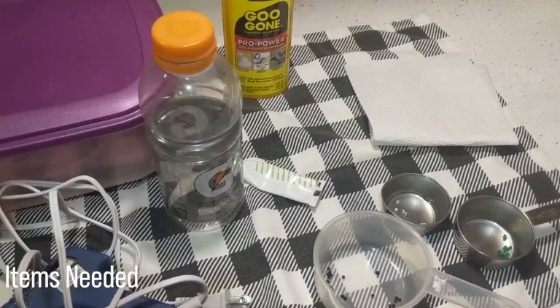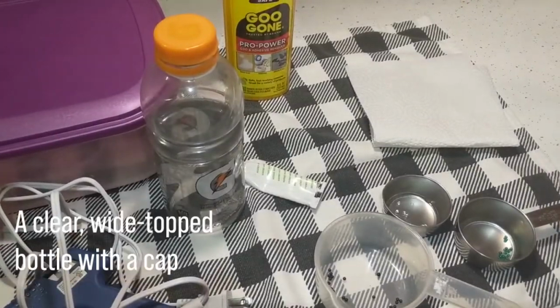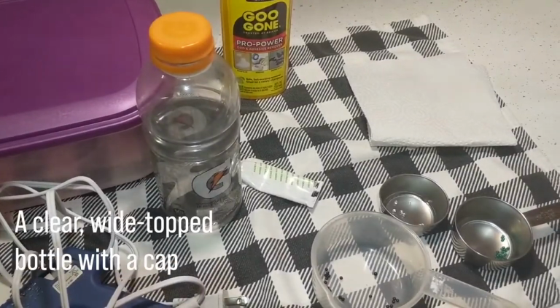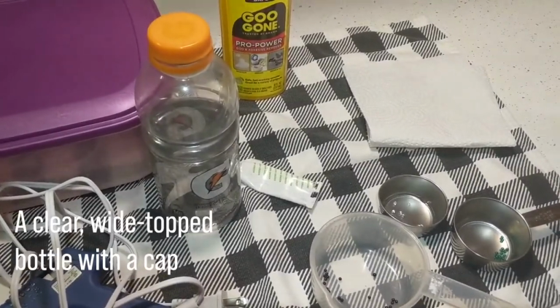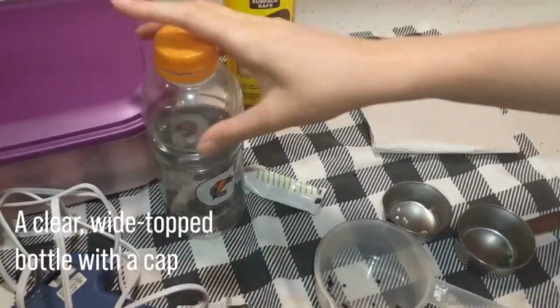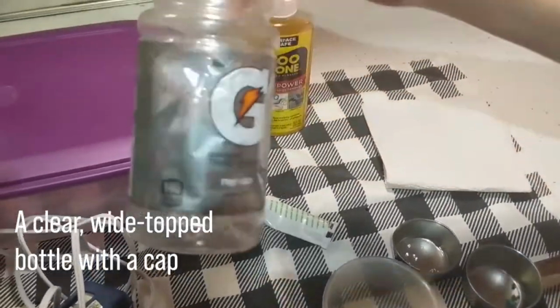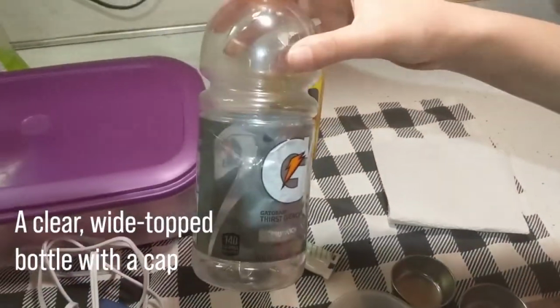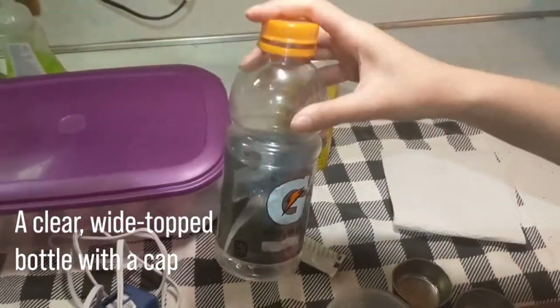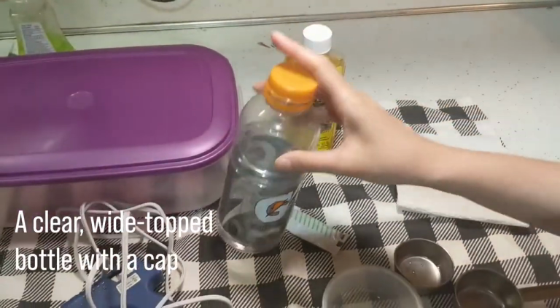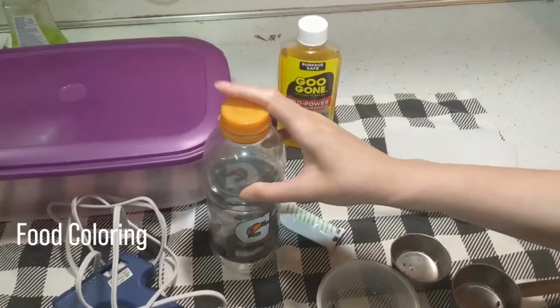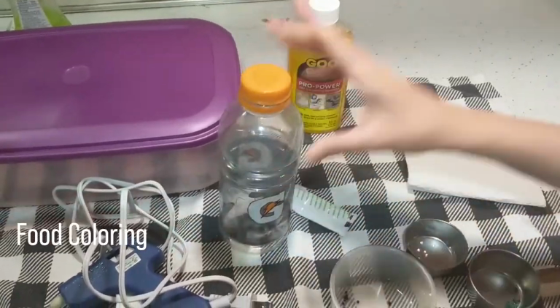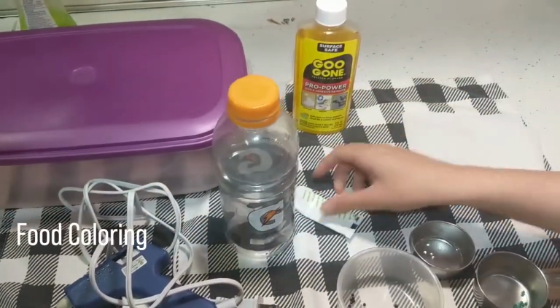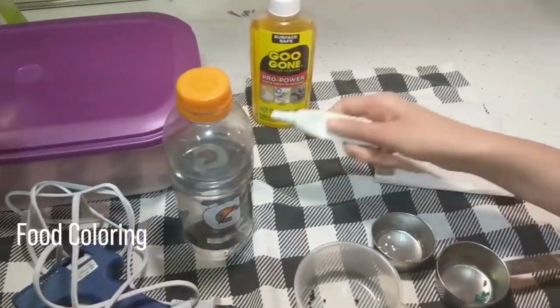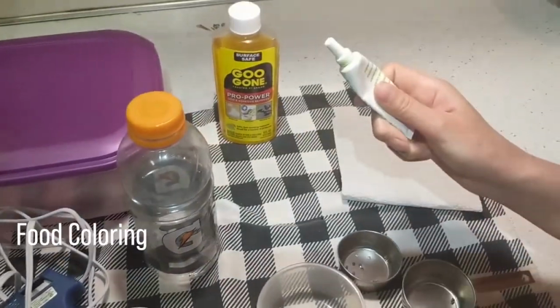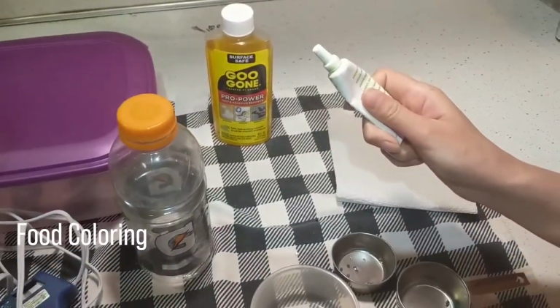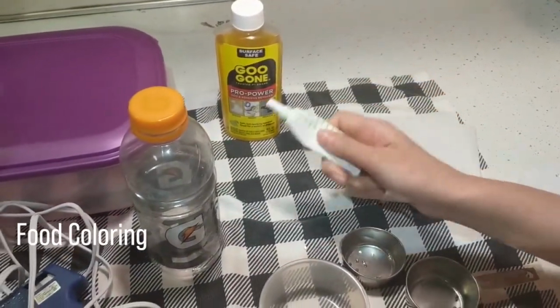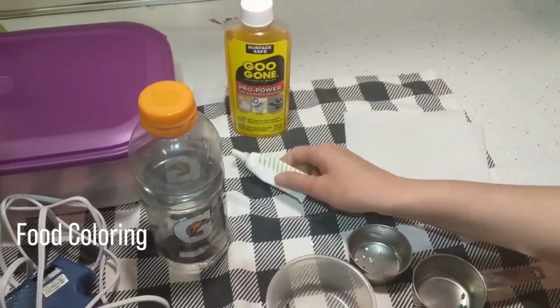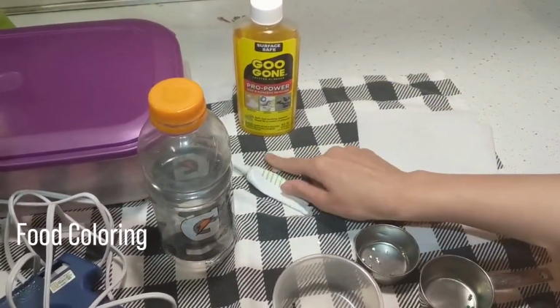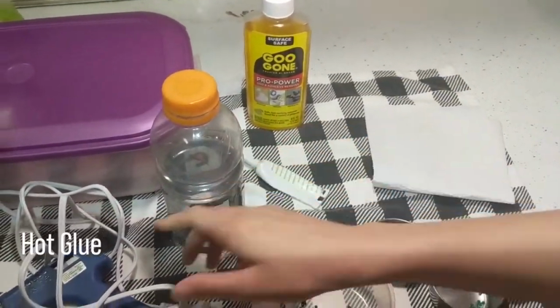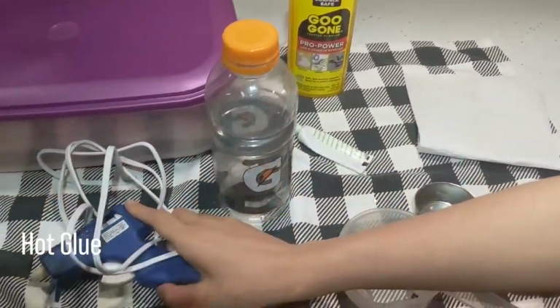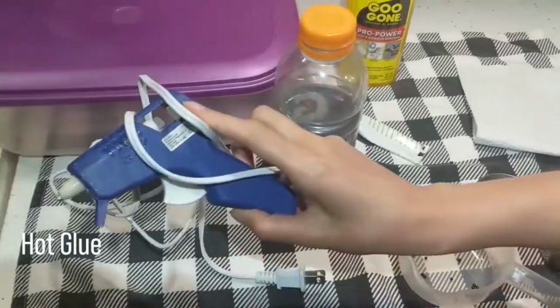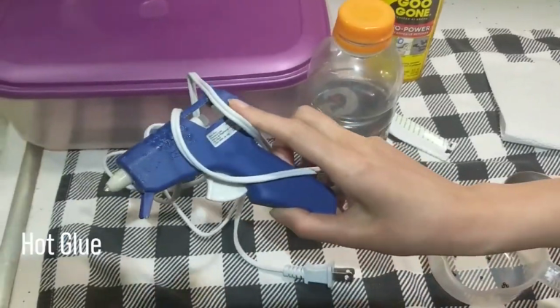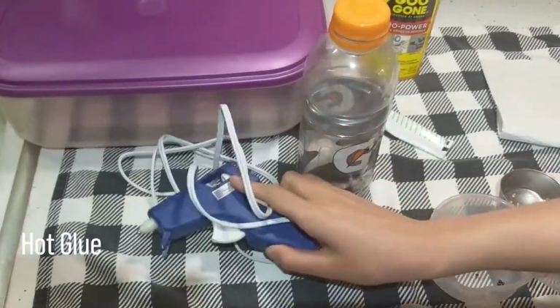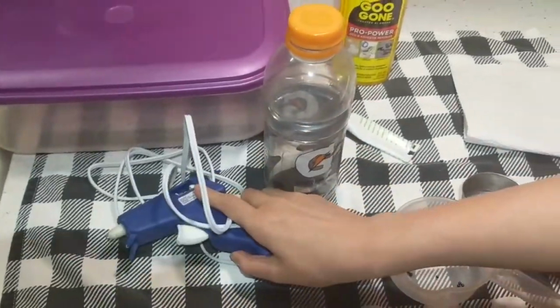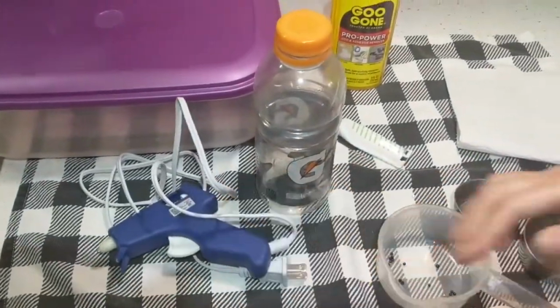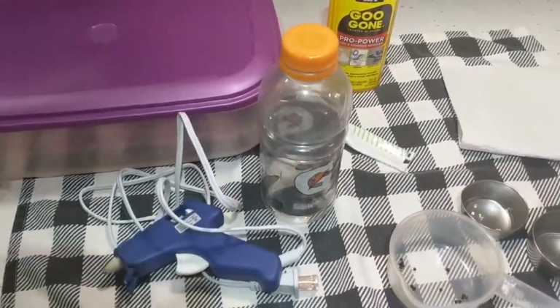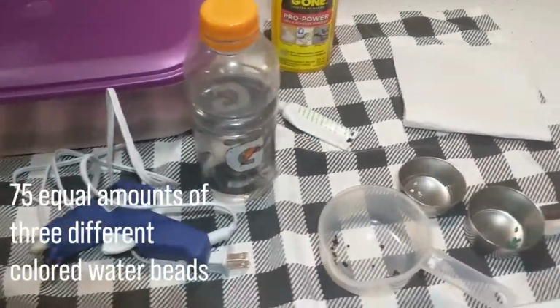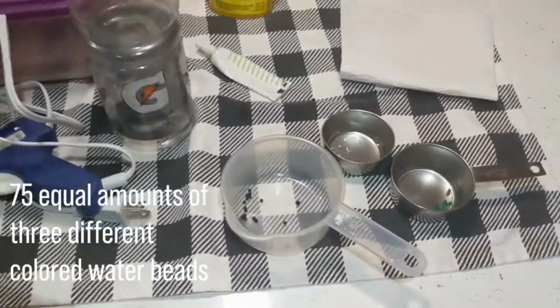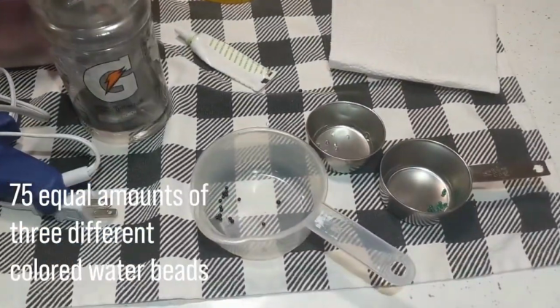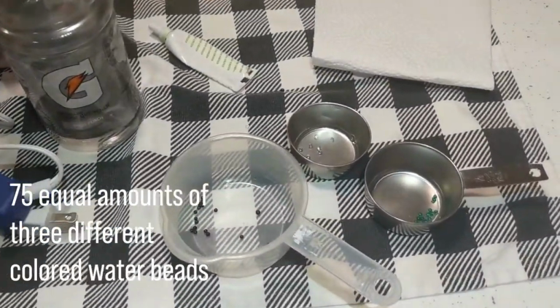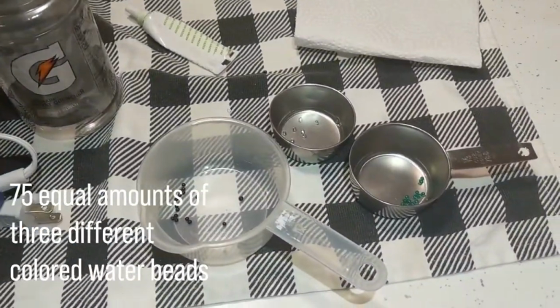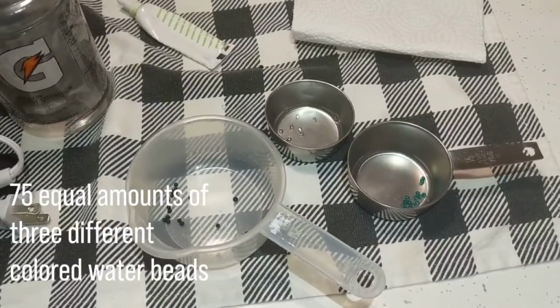Items needed: a clear wide-topped bottle with a cap, food coloring, hot glue, and 75 equal amounts of different colored water beads.